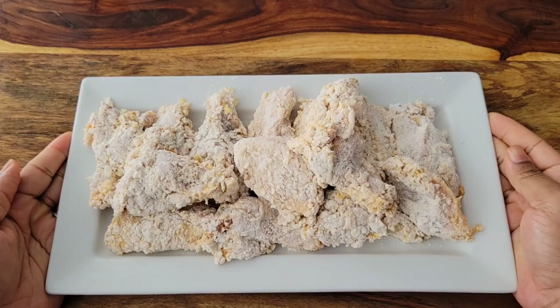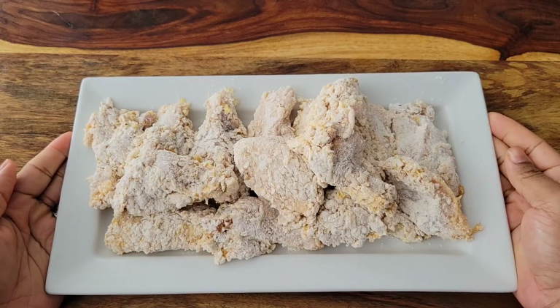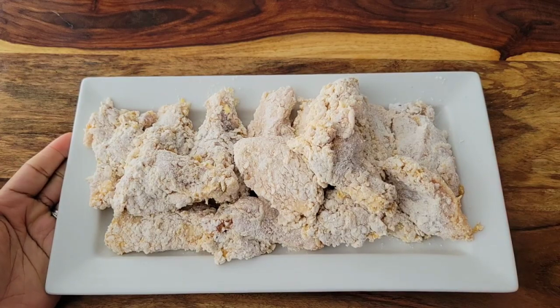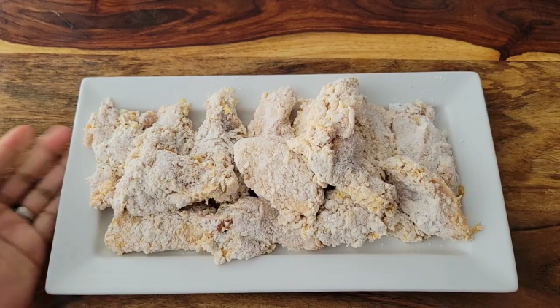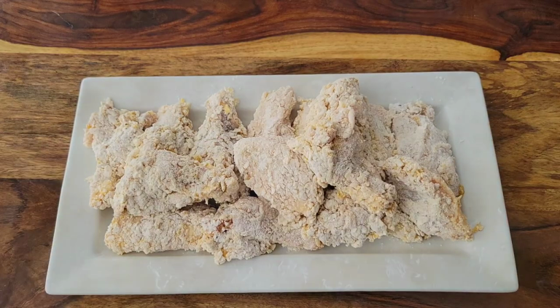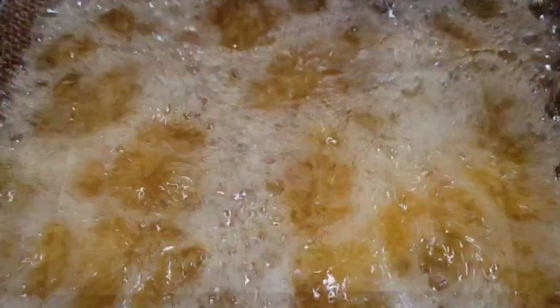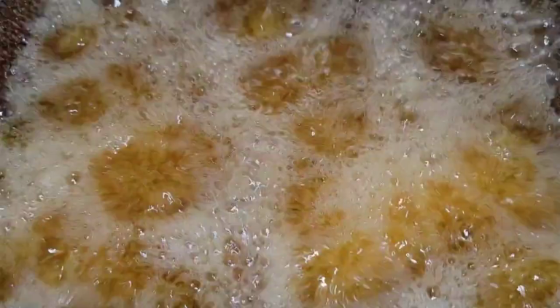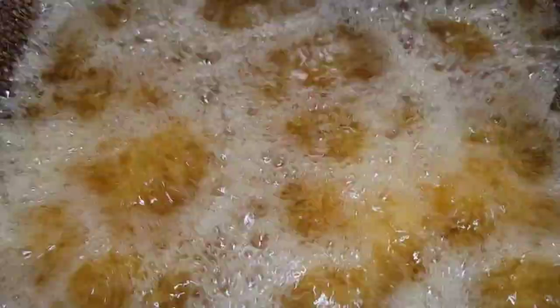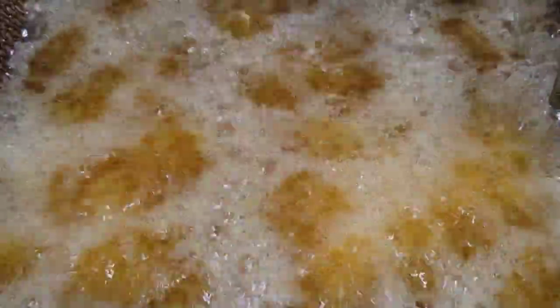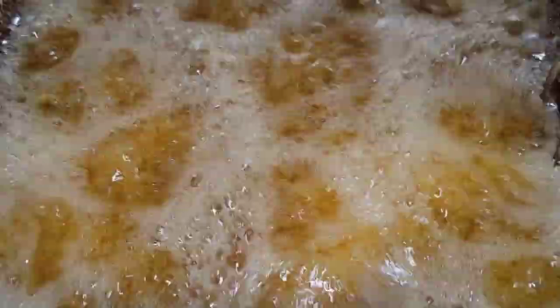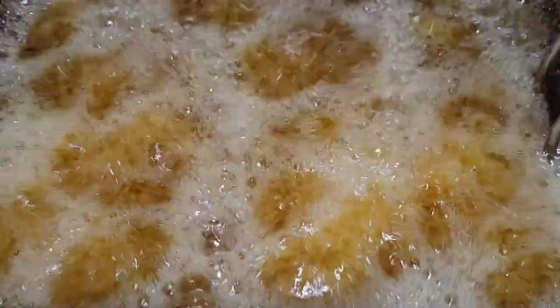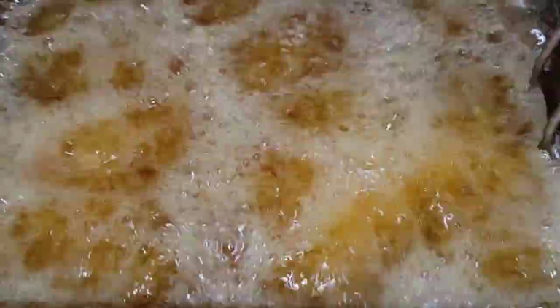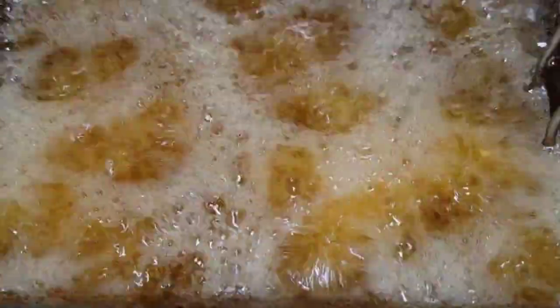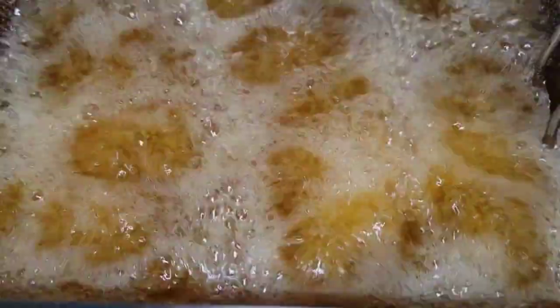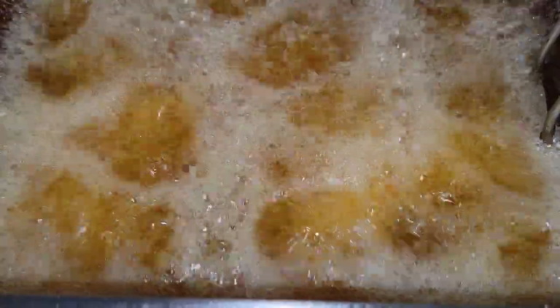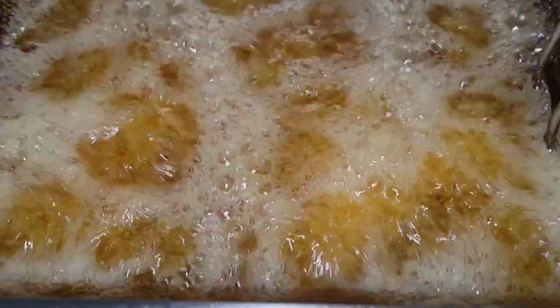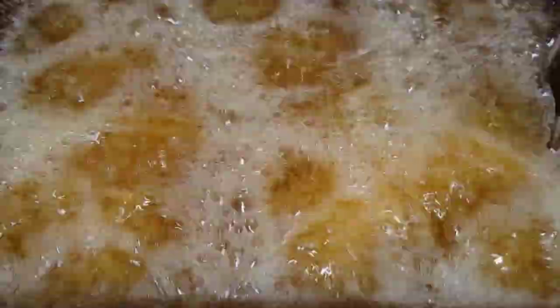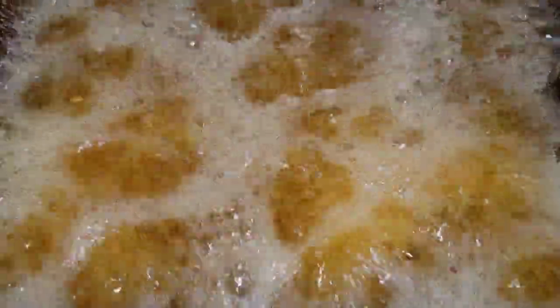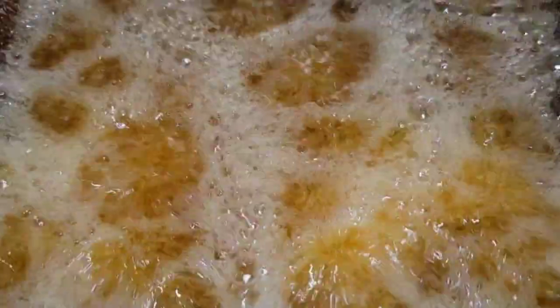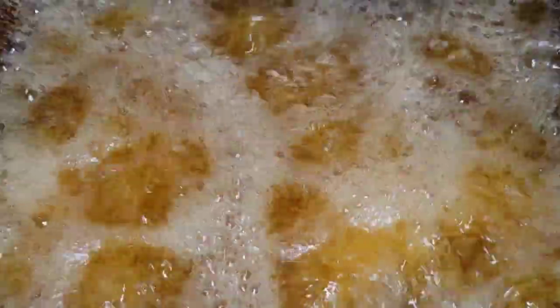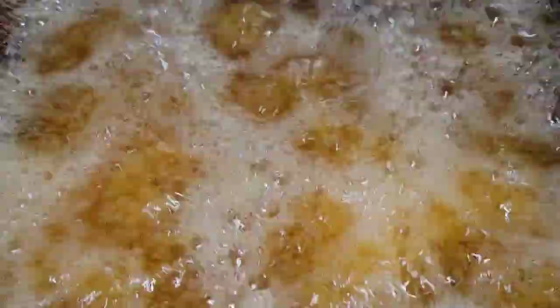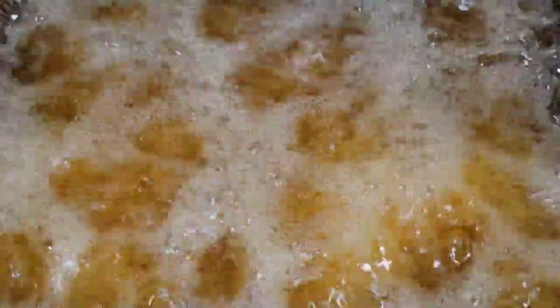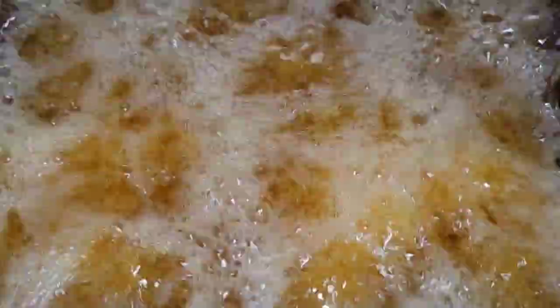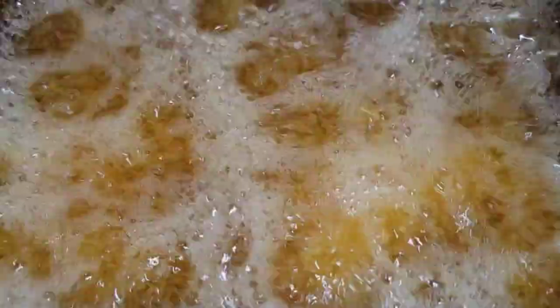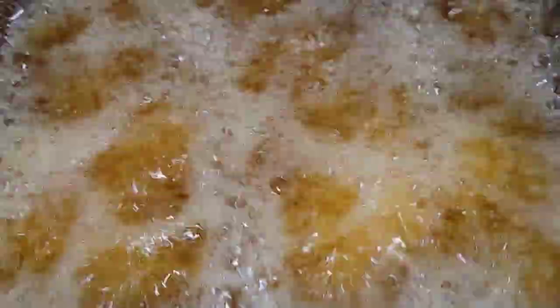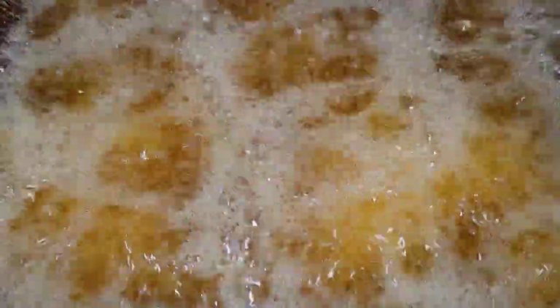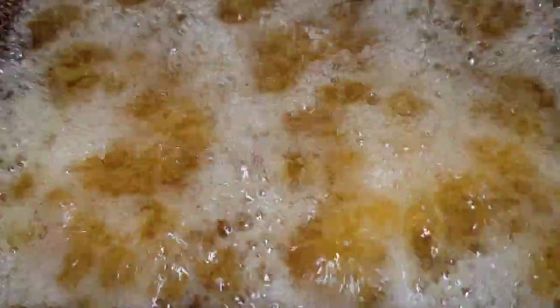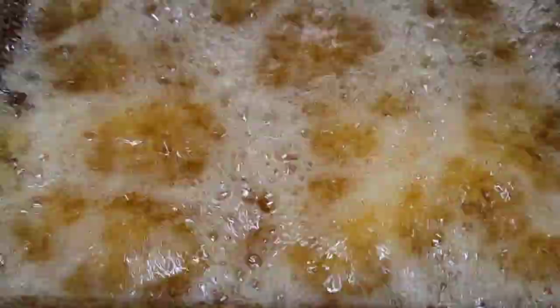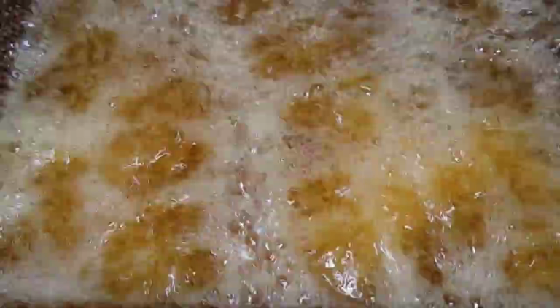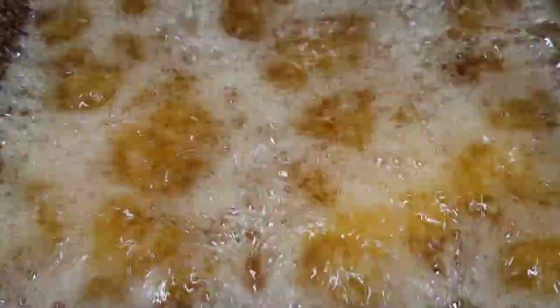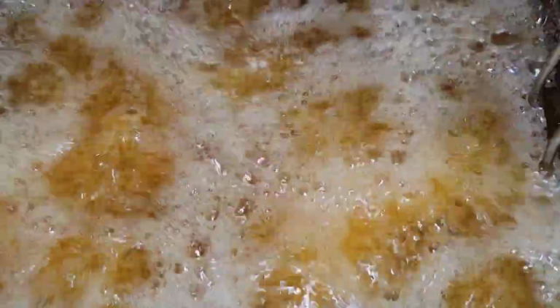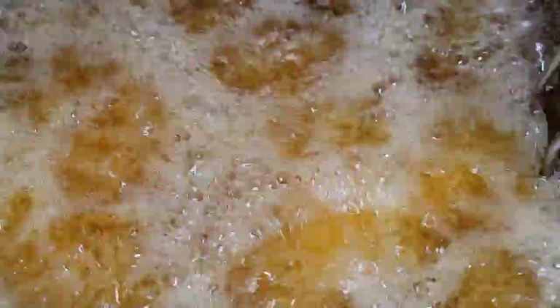Once these are nicely coated, we're gonna fry them at 350 degrees Fahrenheit for about 12 minutes. If you don't have a deep fryer, you can always do medium to high heat on the stovetop.